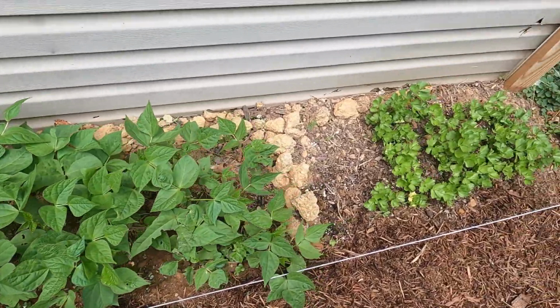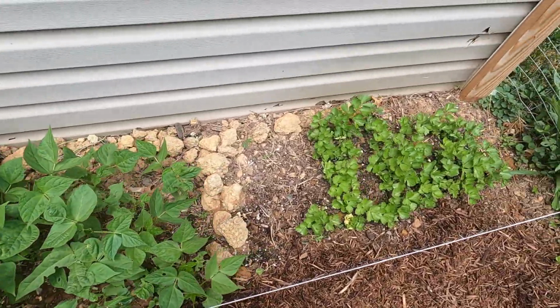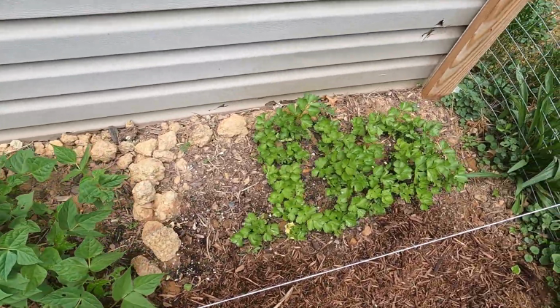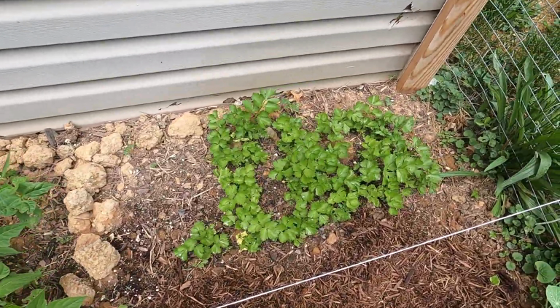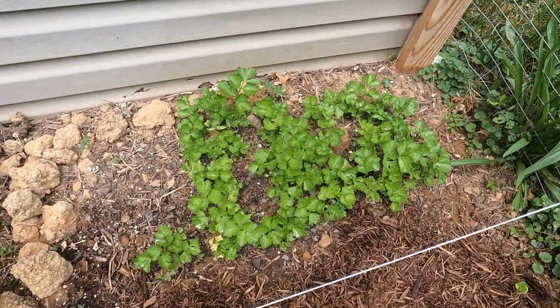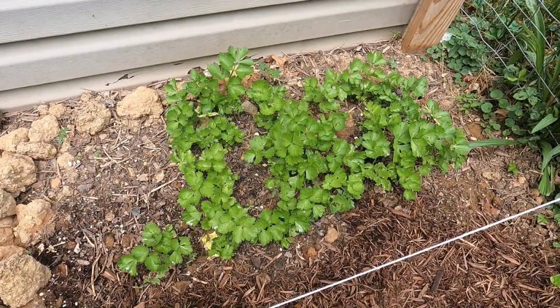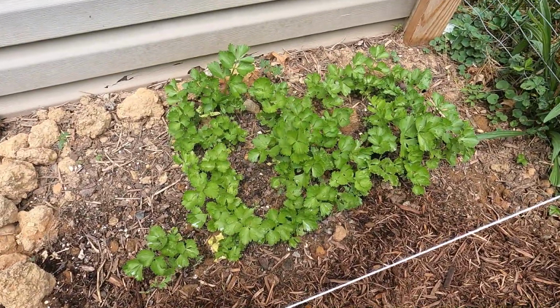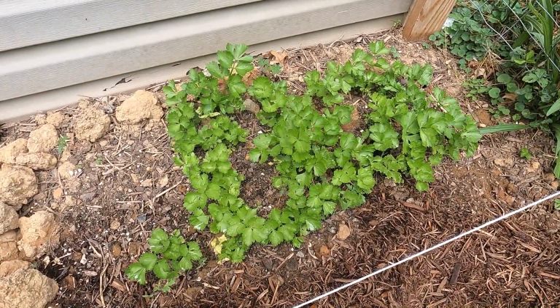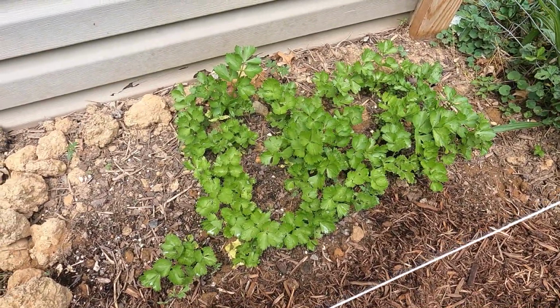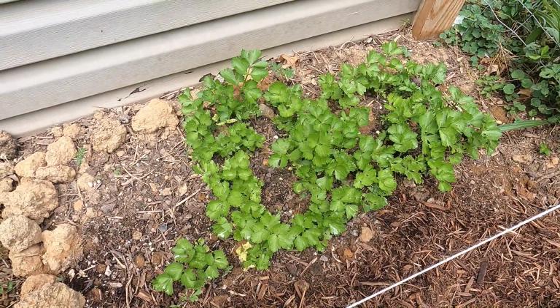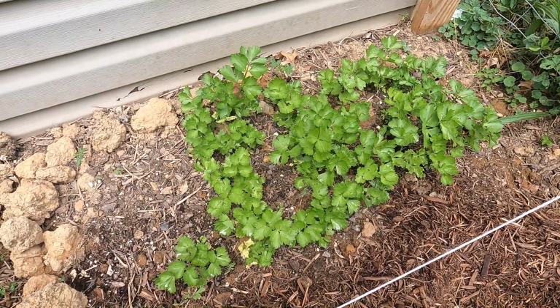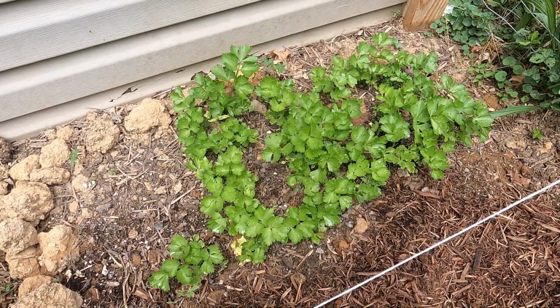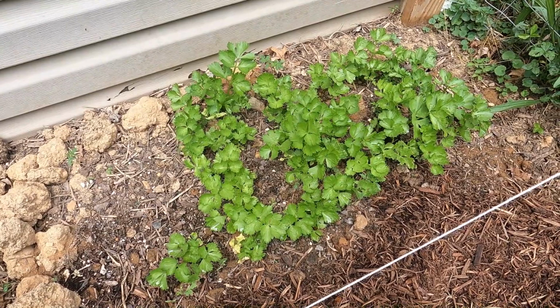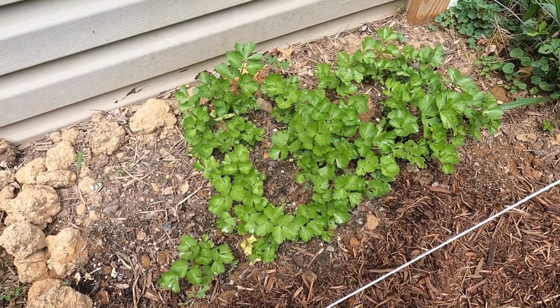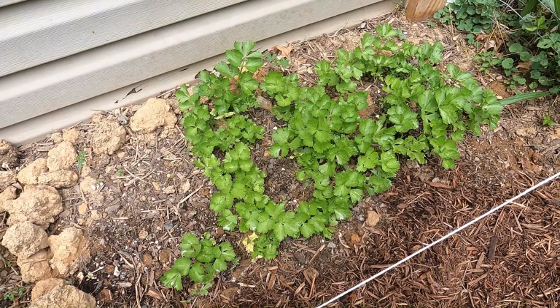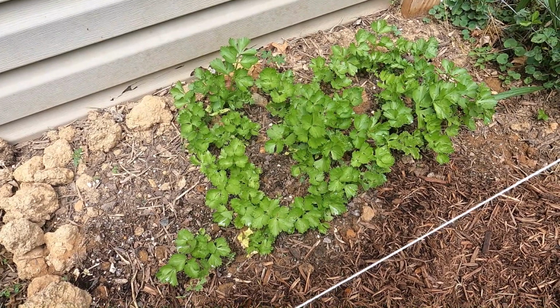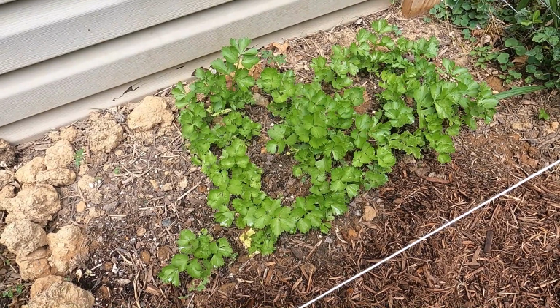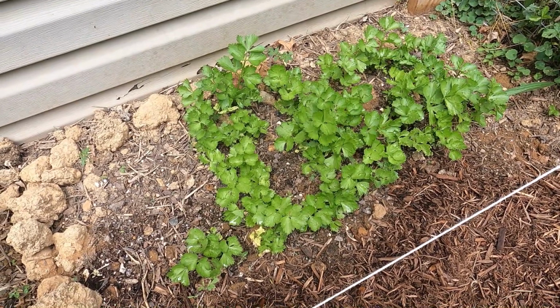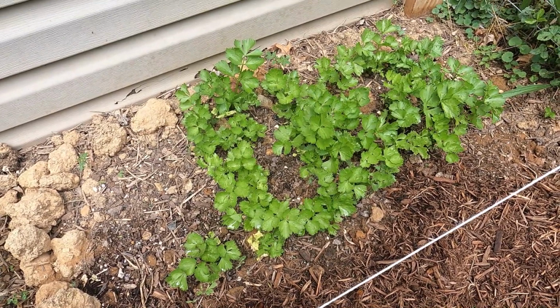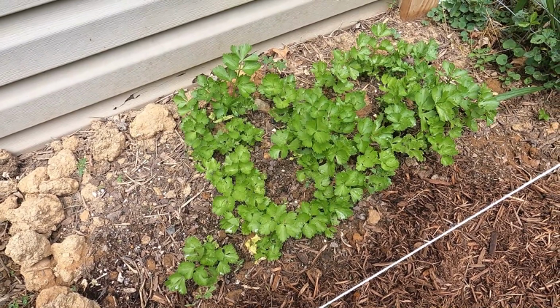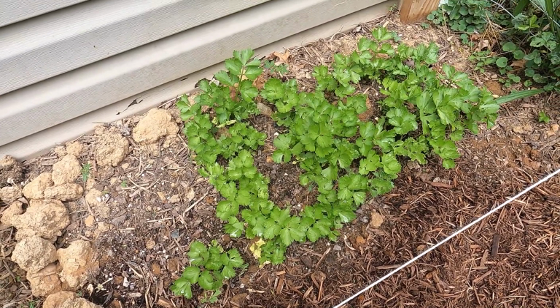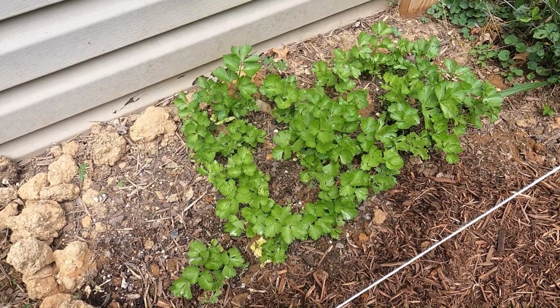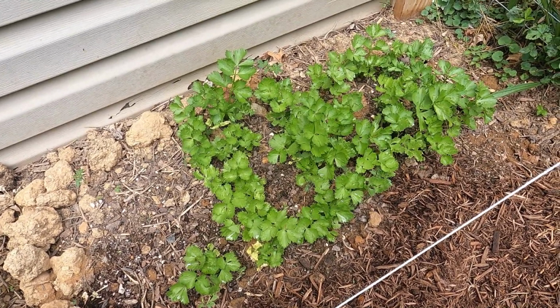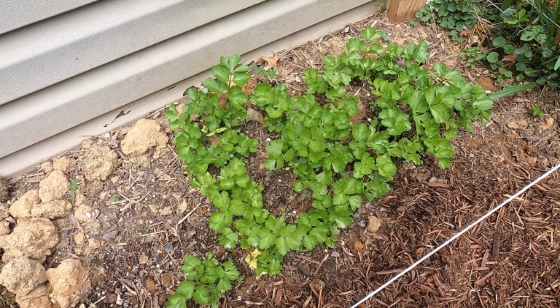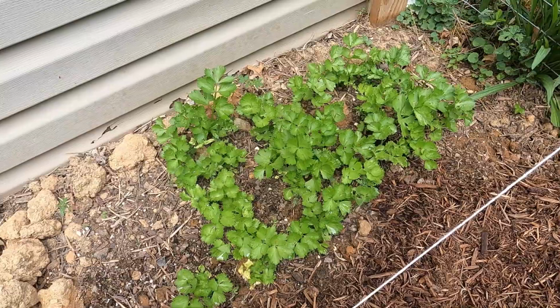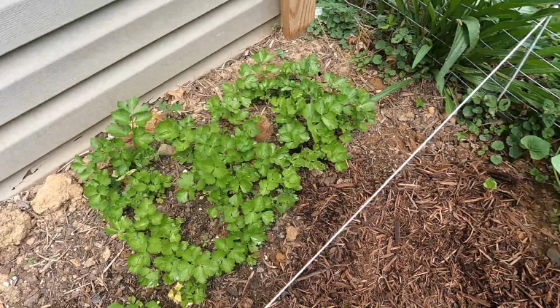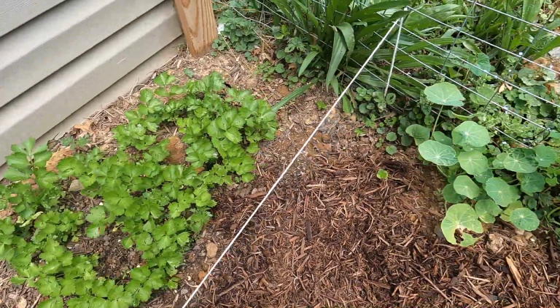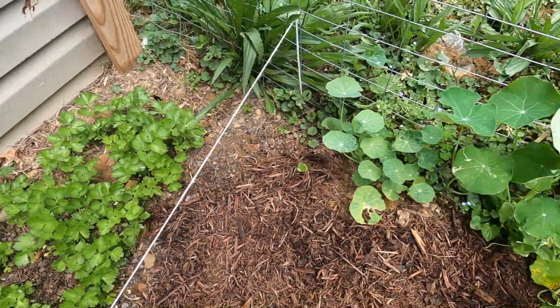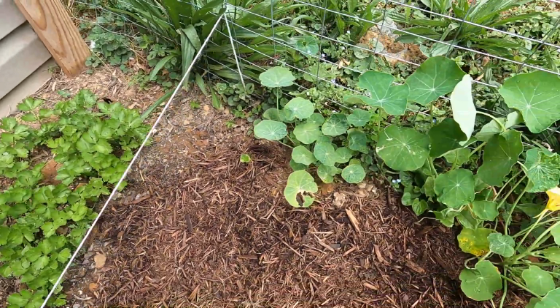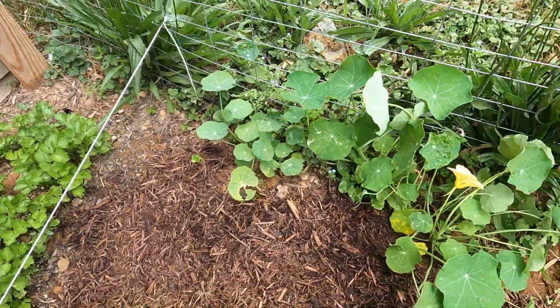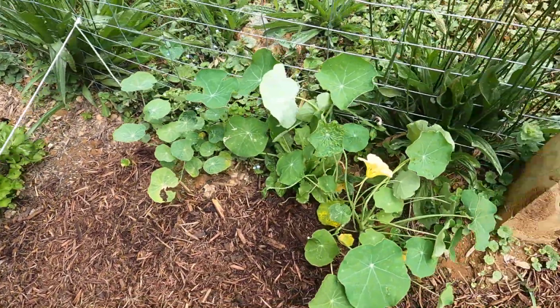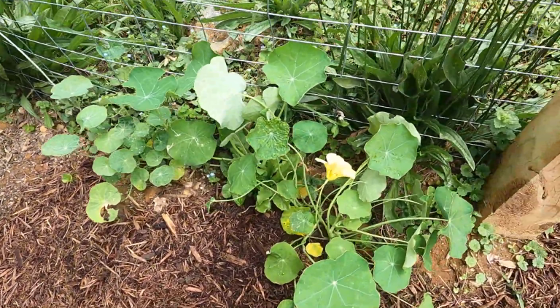In this corner we have celery. I wish you could smell it — every day when I come check on the garden and walk back to this corner, I just smell celery and it is wonderful. Over here we have some nasturtiums.